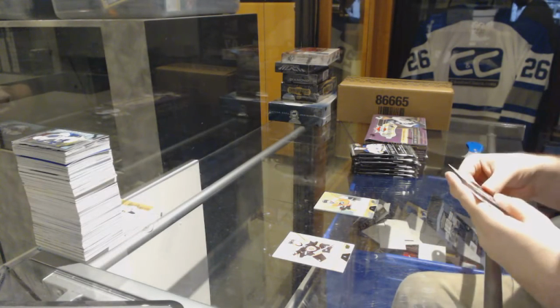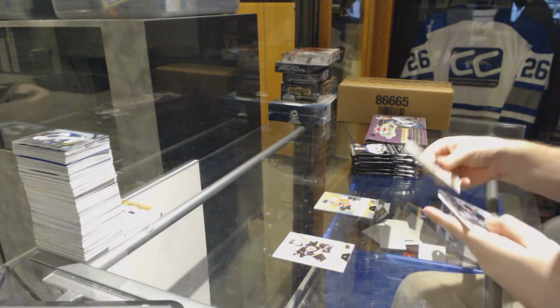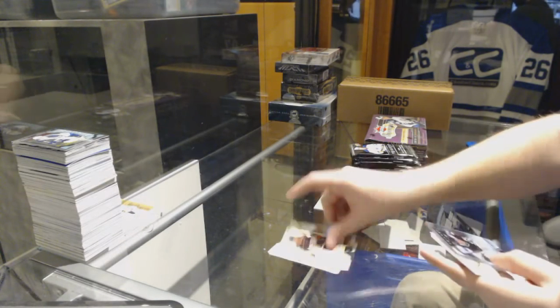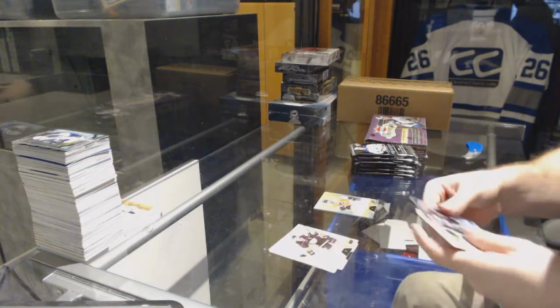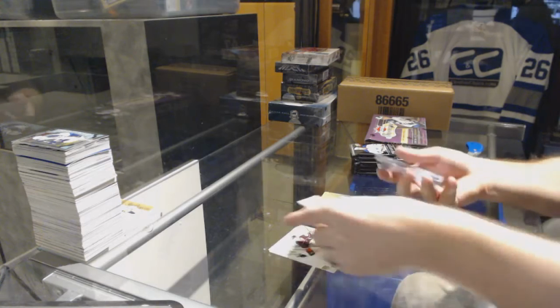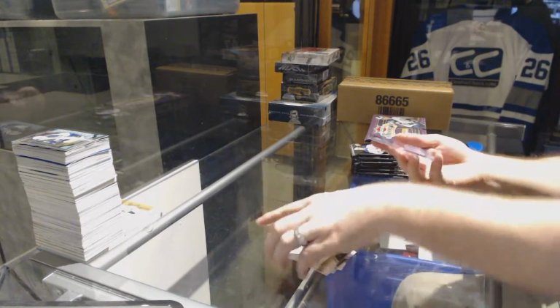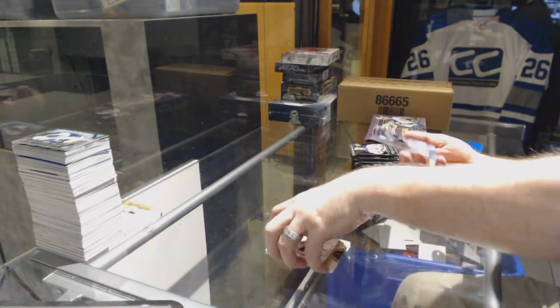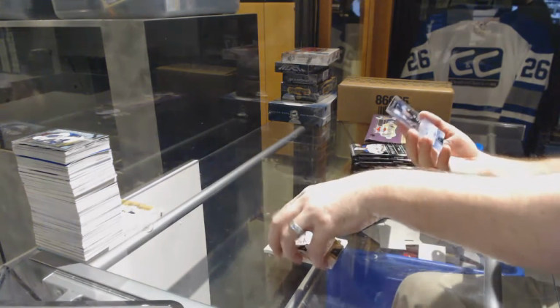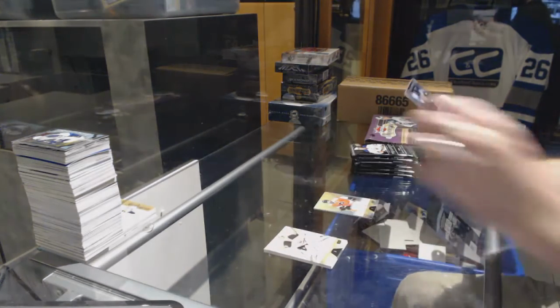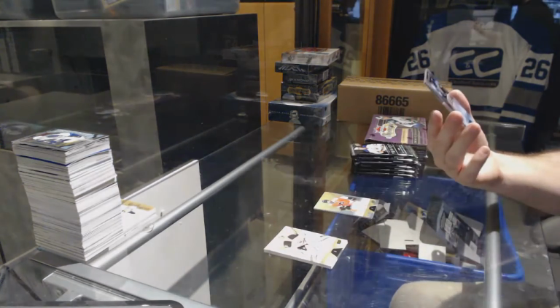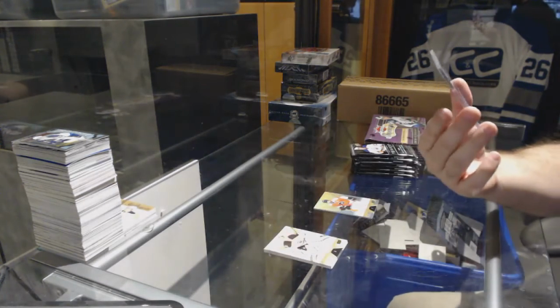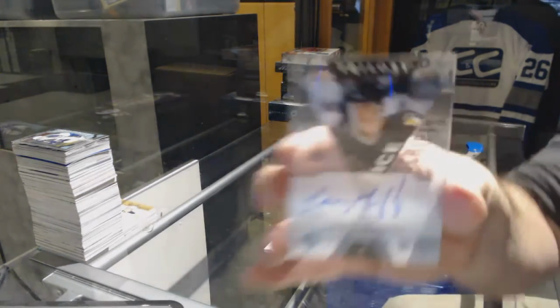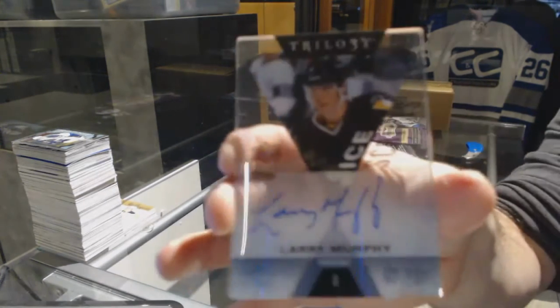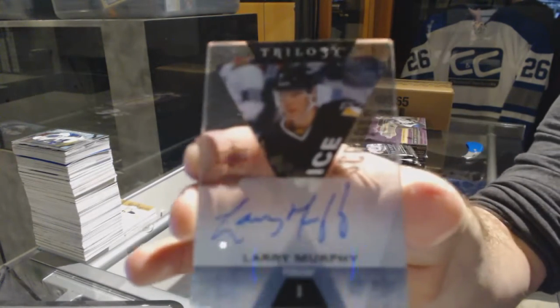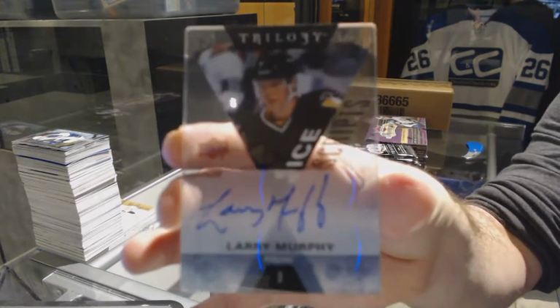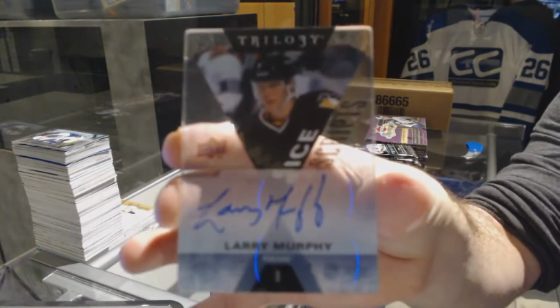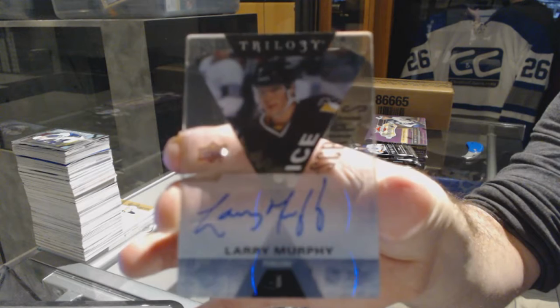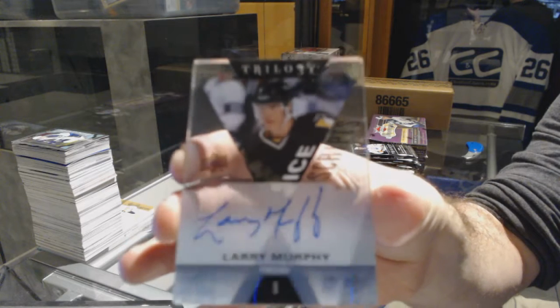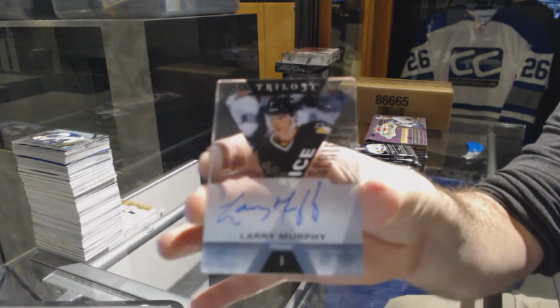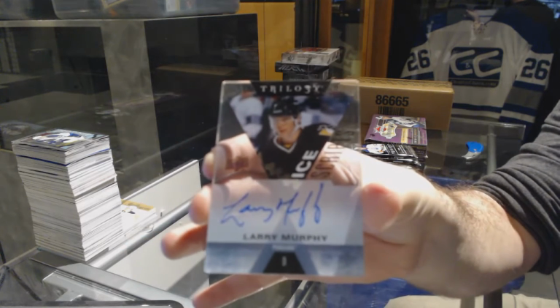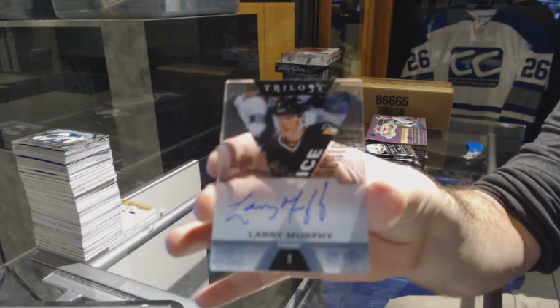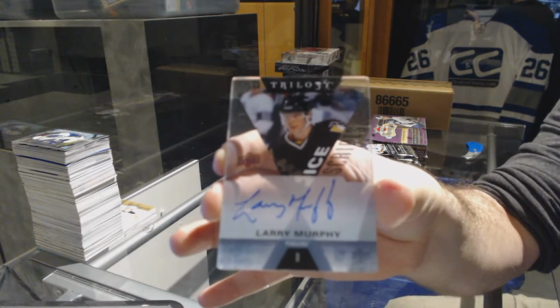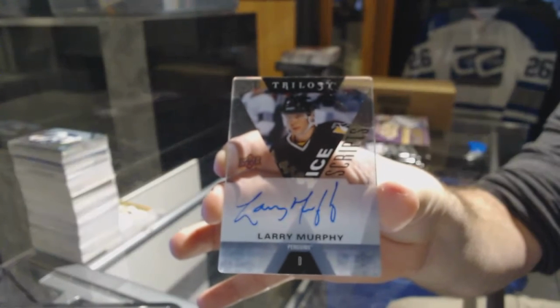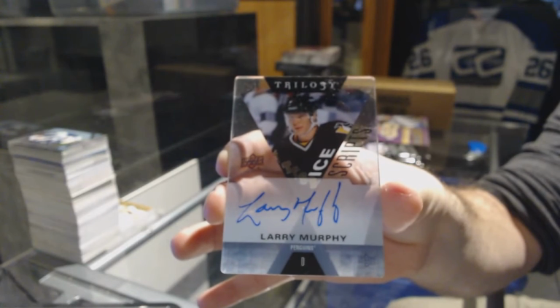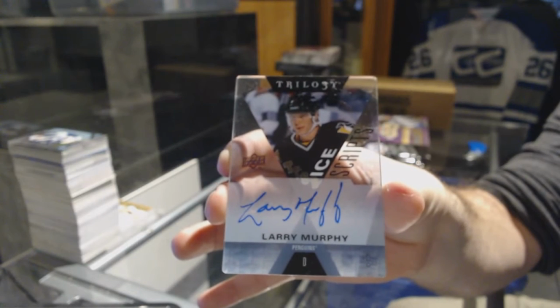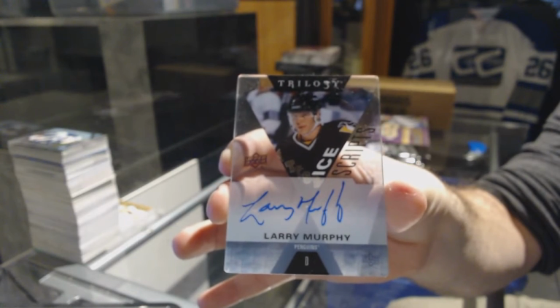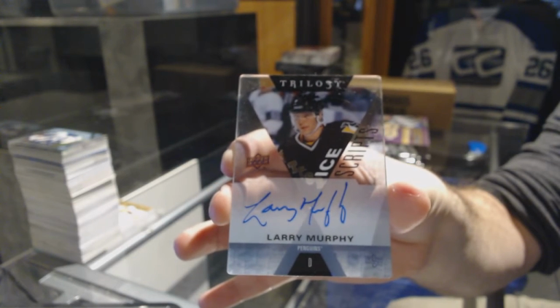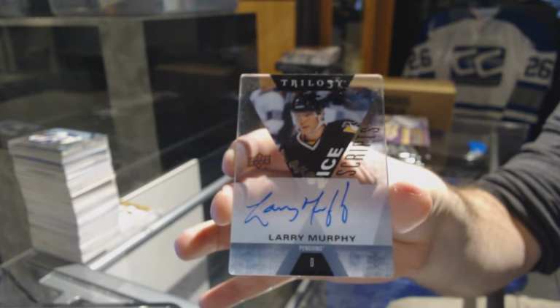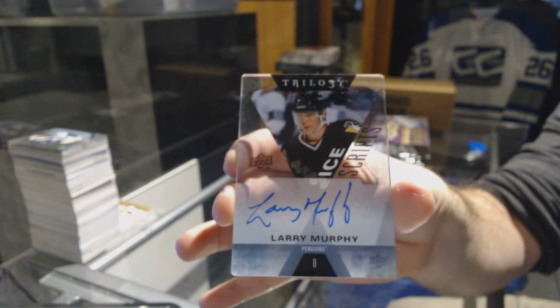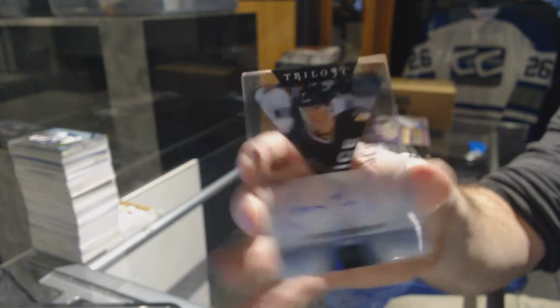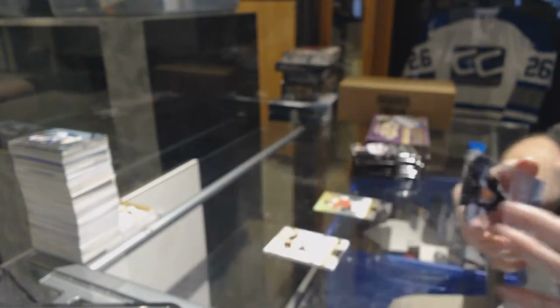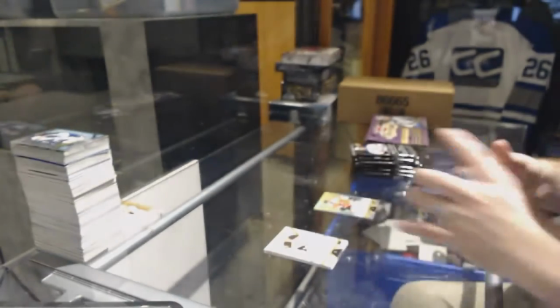We've got, for the Penguins, an Ice Scripts Auto of Larry Murphy.